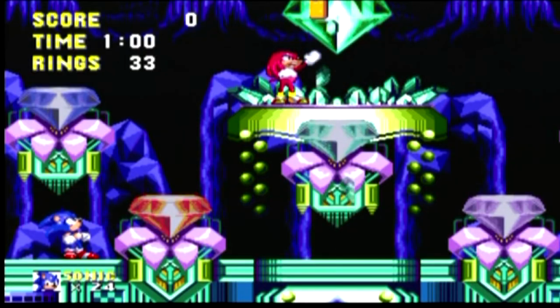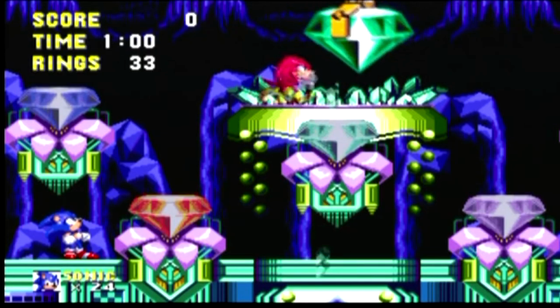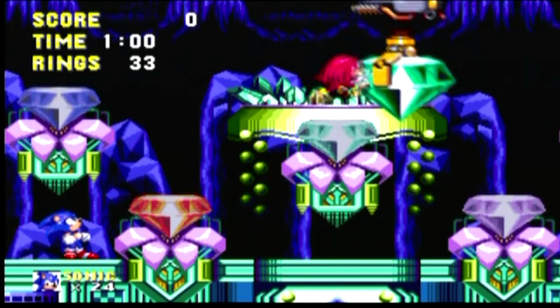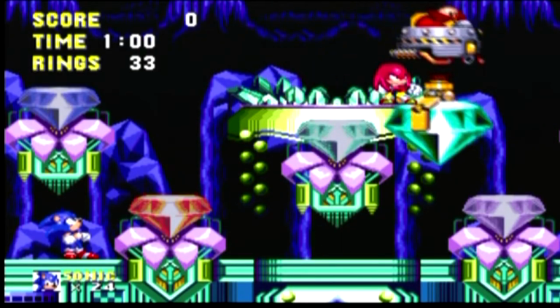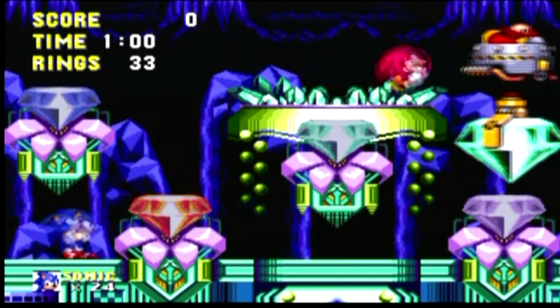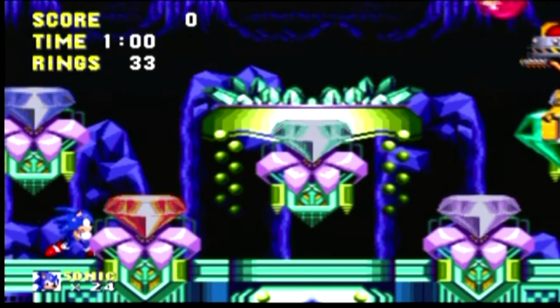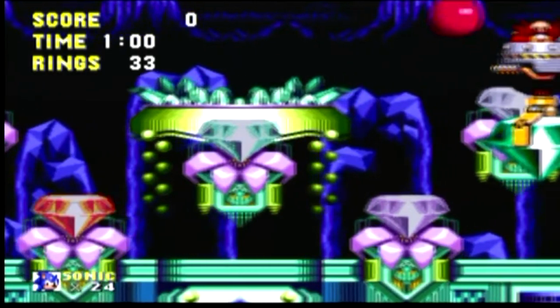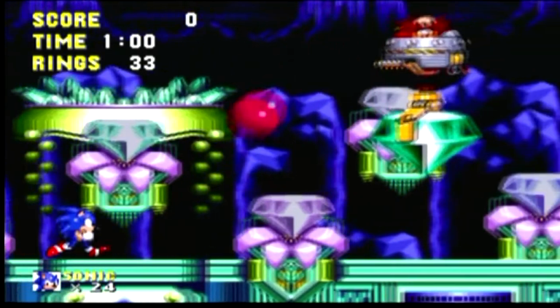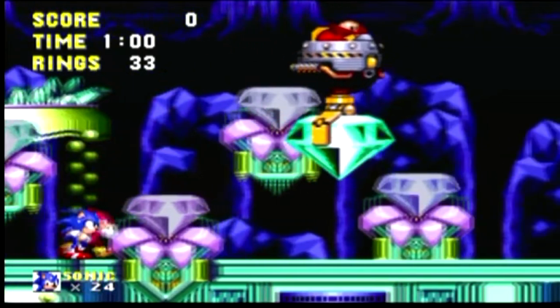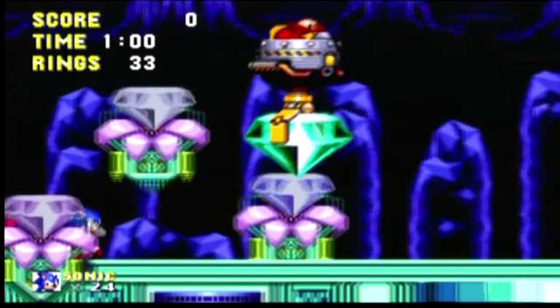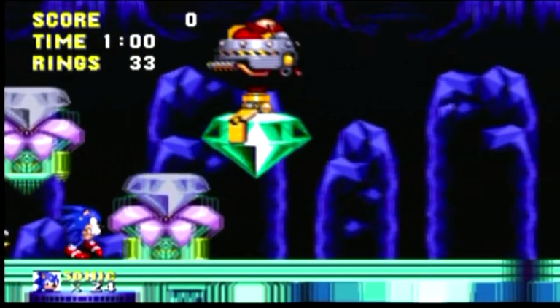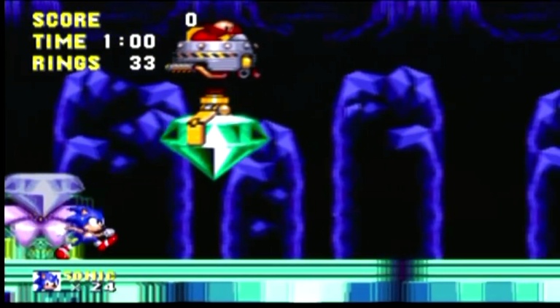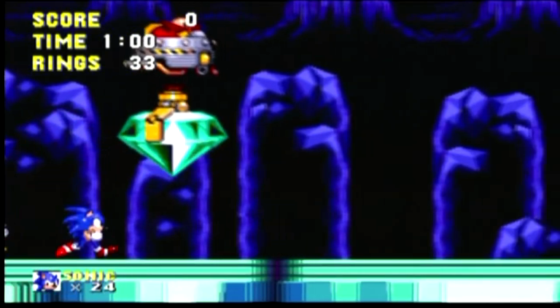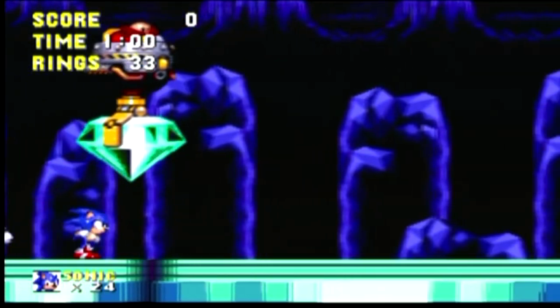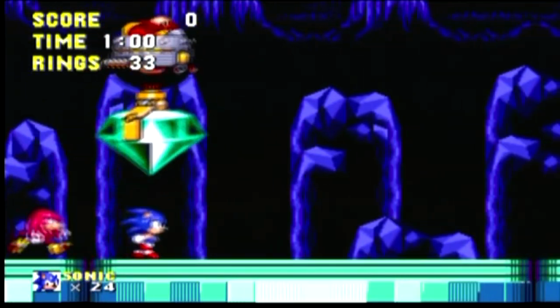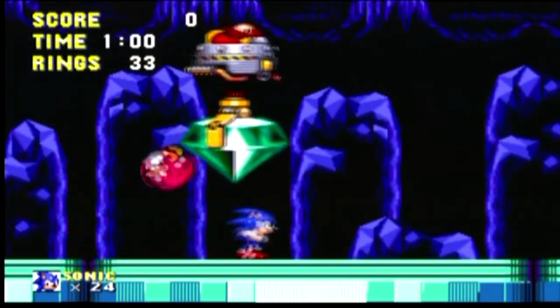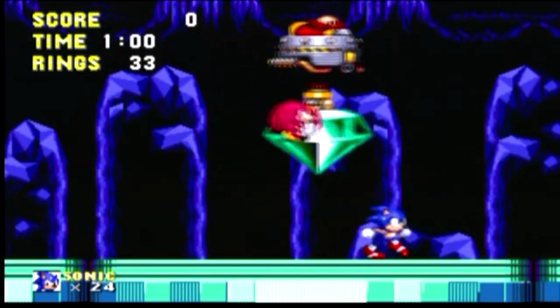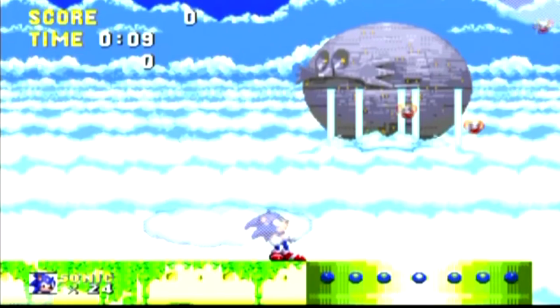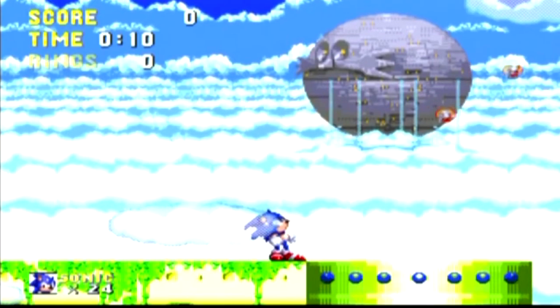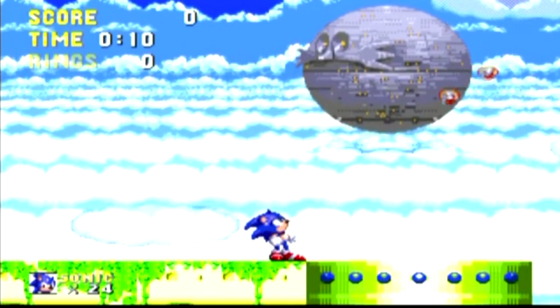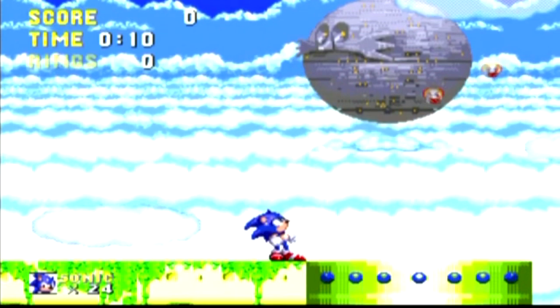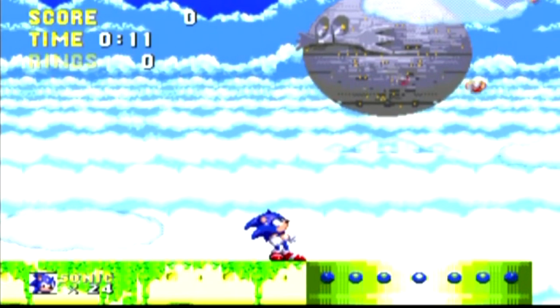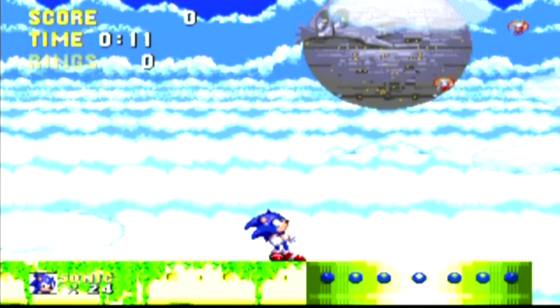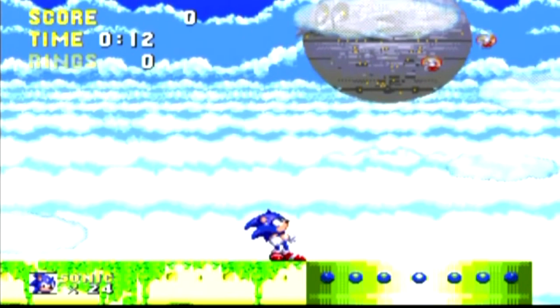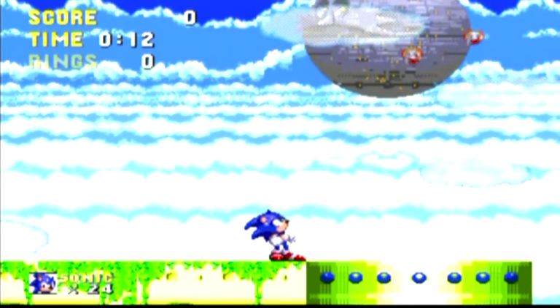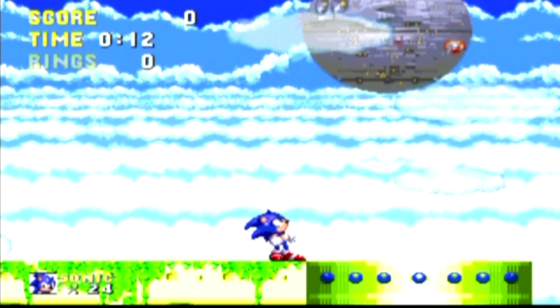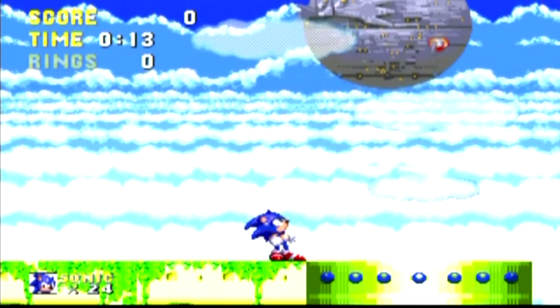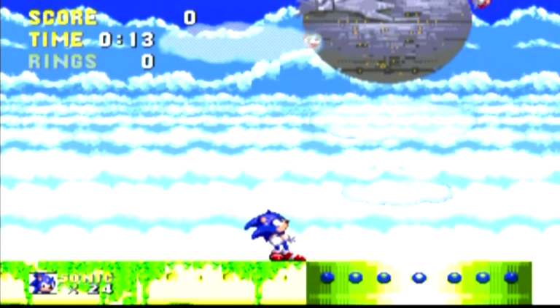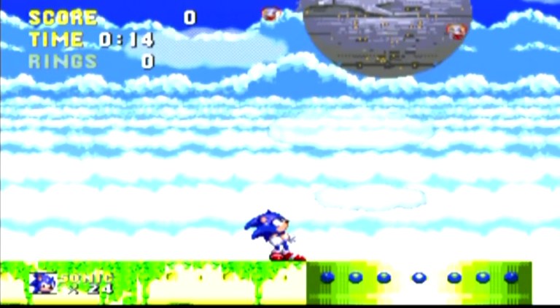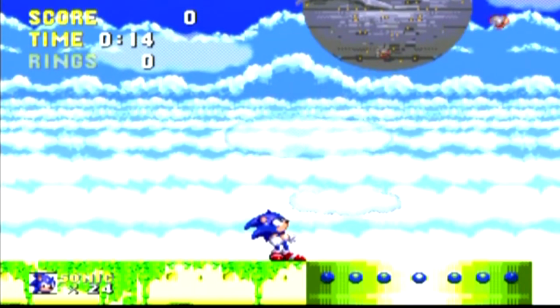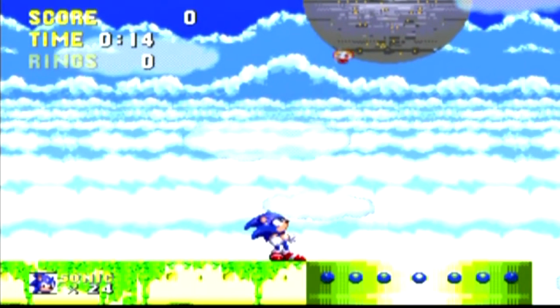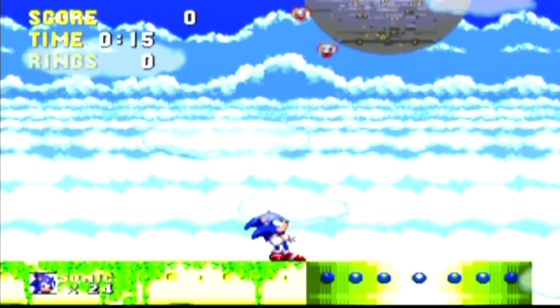Later, Dr. Robotnik steals the Master Emerald from Knuckles — he tricked him. He uses the Master Emerald to power his Death Egg space station. Now it's up to Sonic to retrieve it.